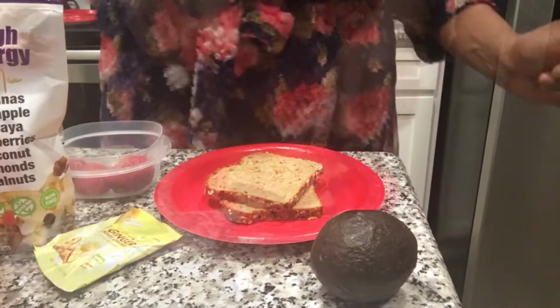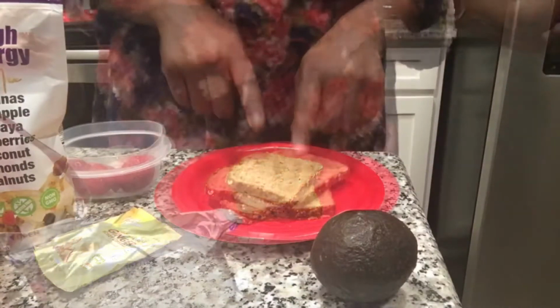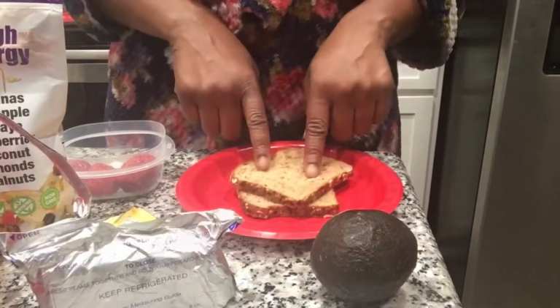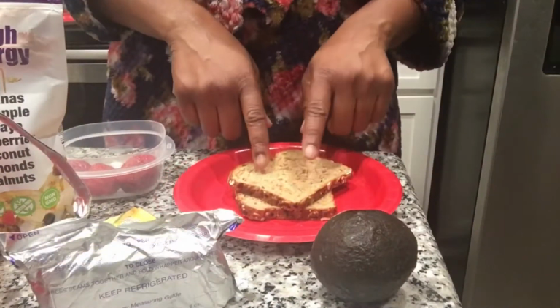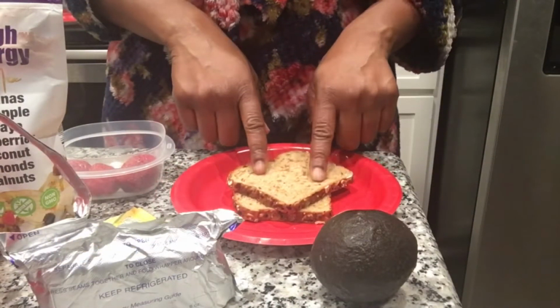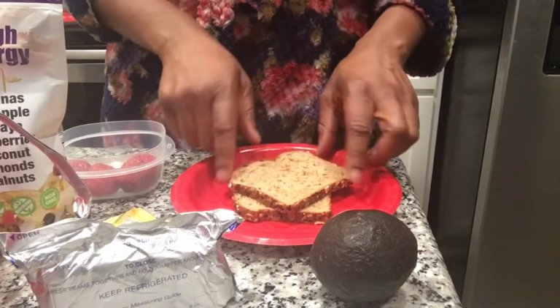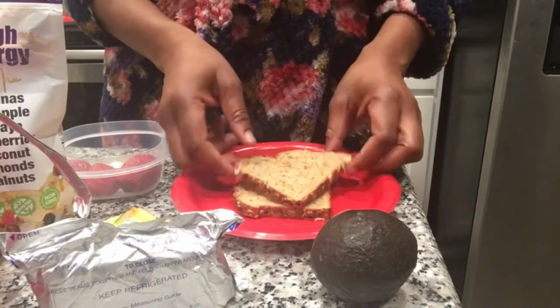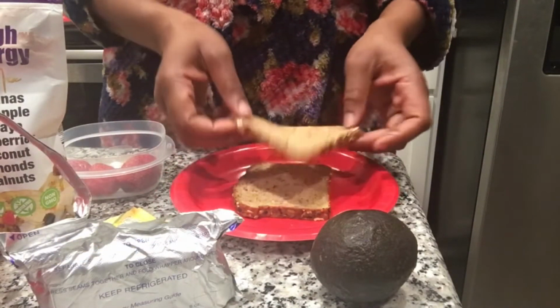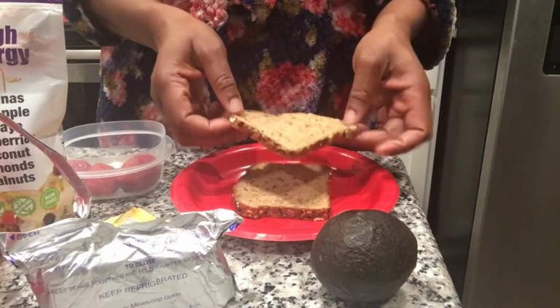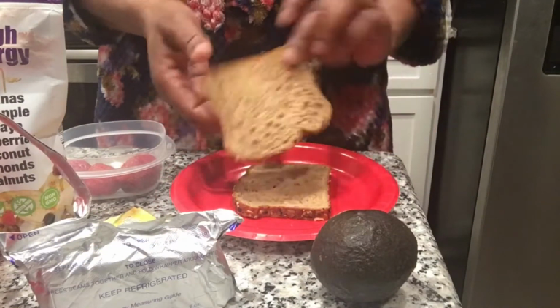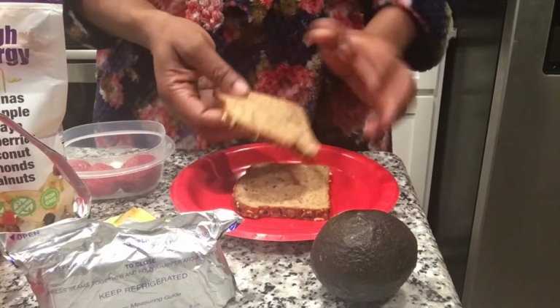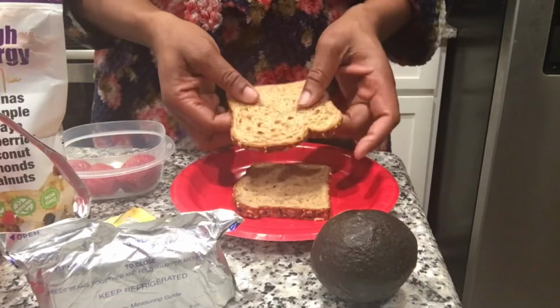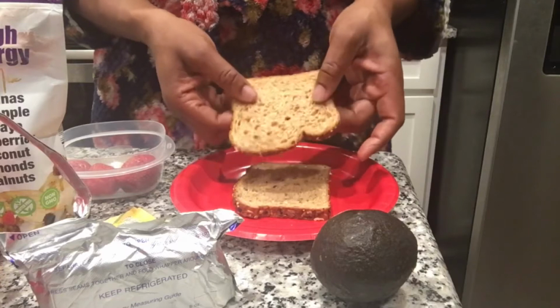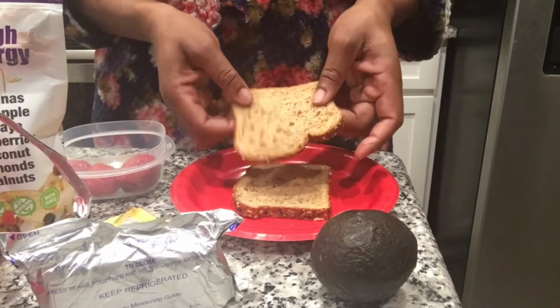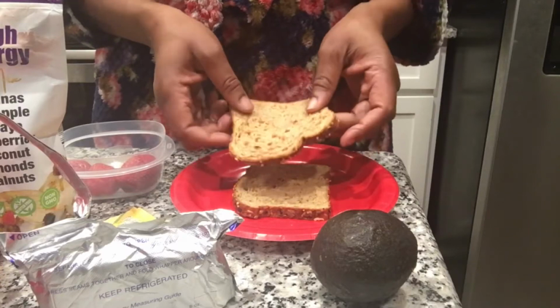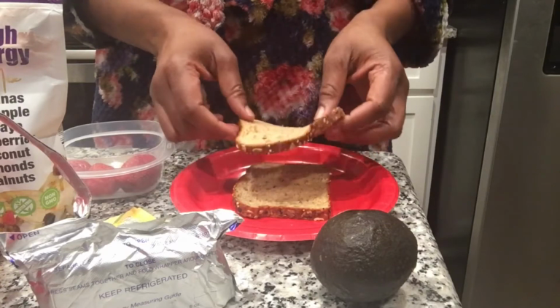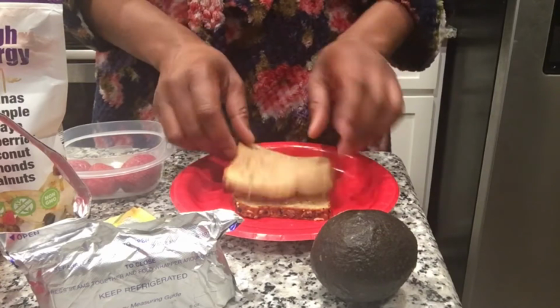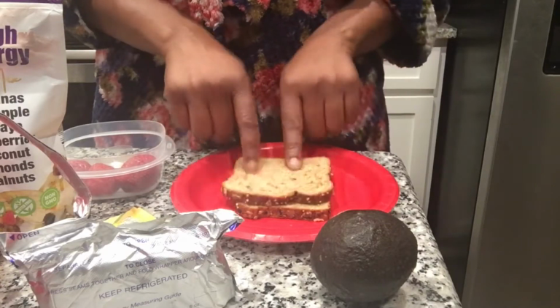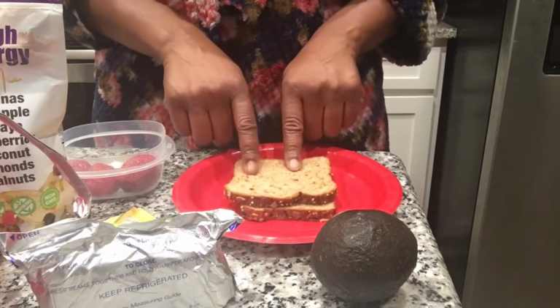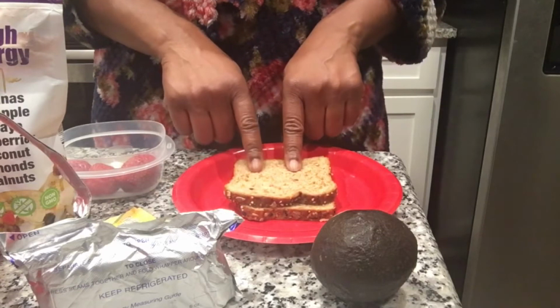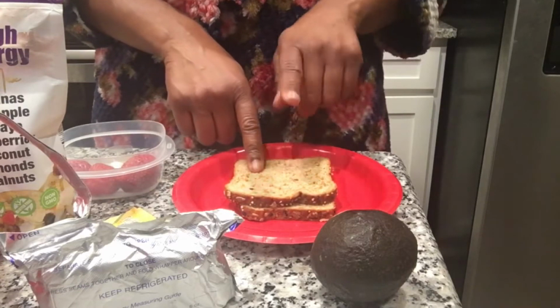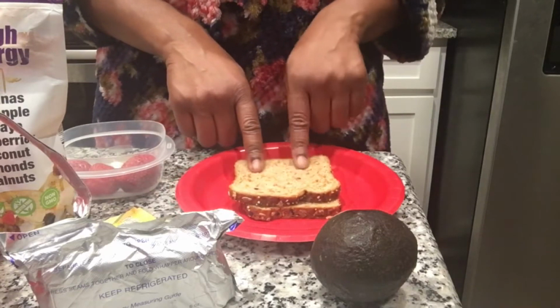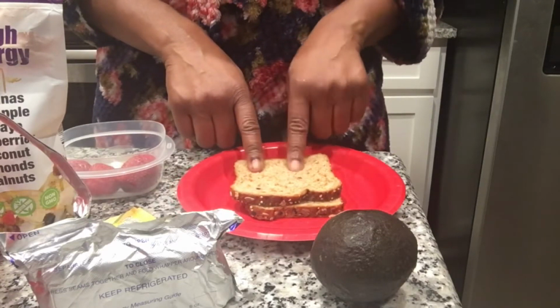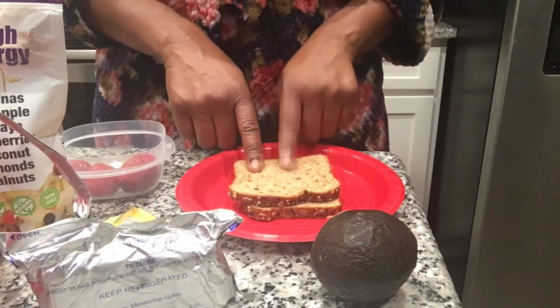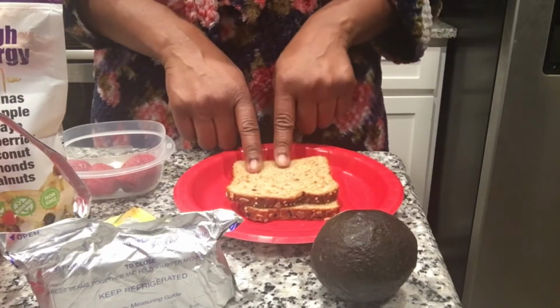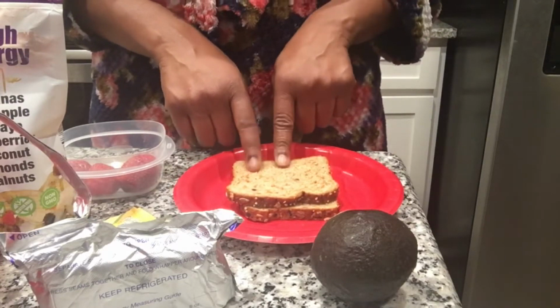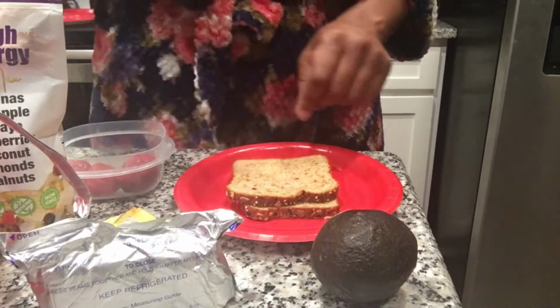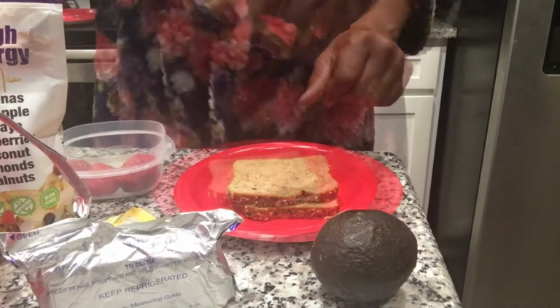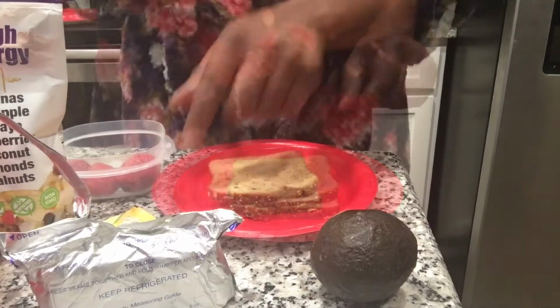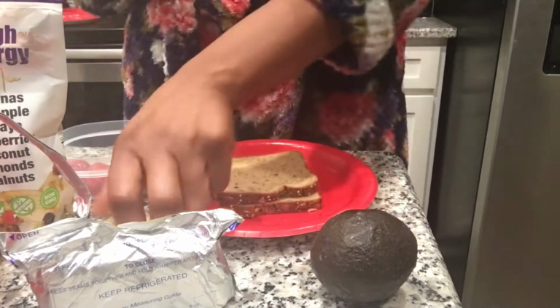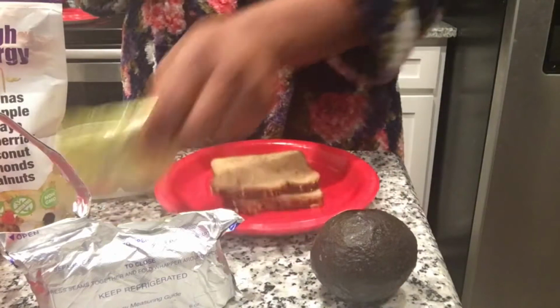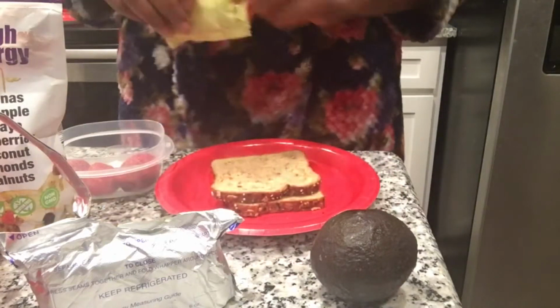Now if you want, you can actually toast this first. I do prefer it lightly toasted, so that's what we're going to do first. We're going to toast this real quick in the air fryer. We're toasting the bread.